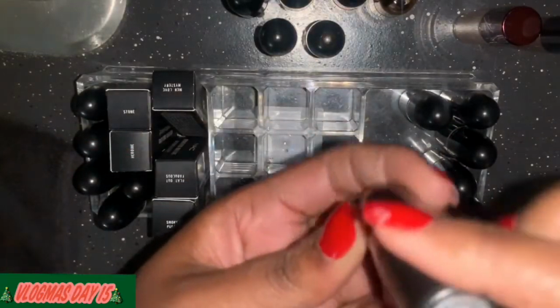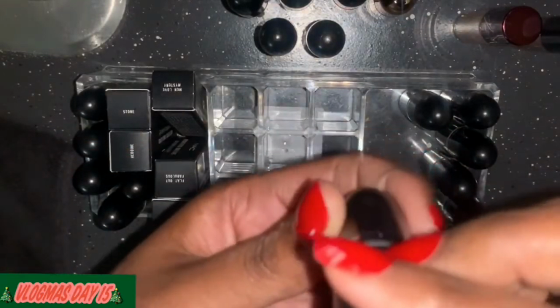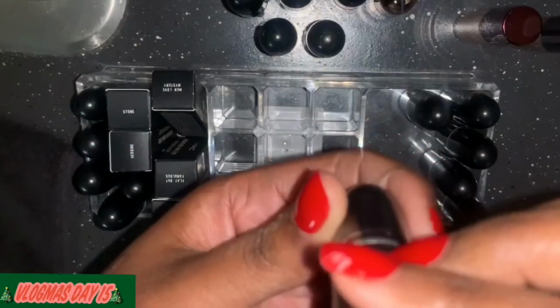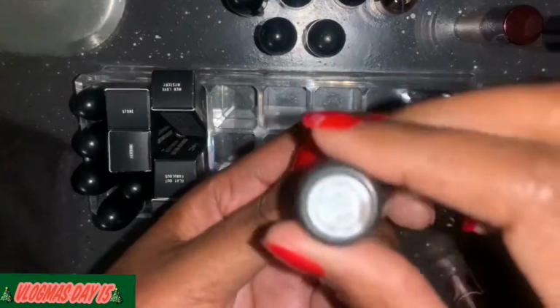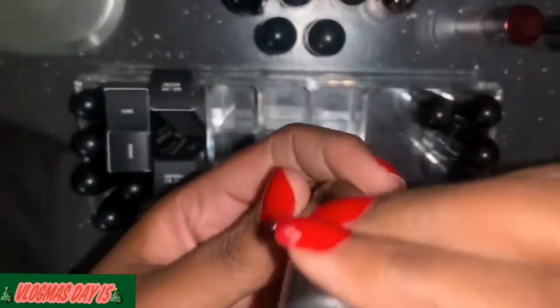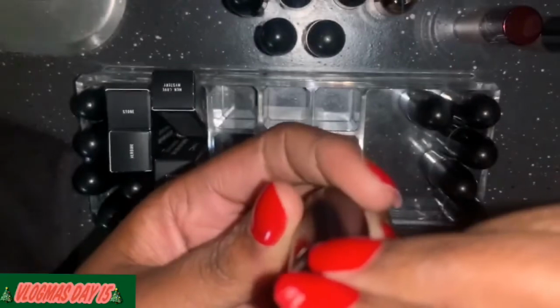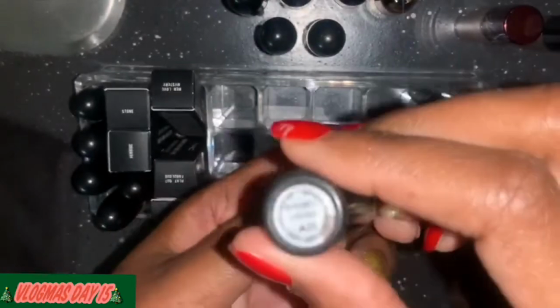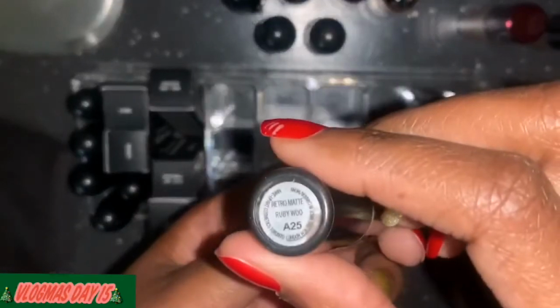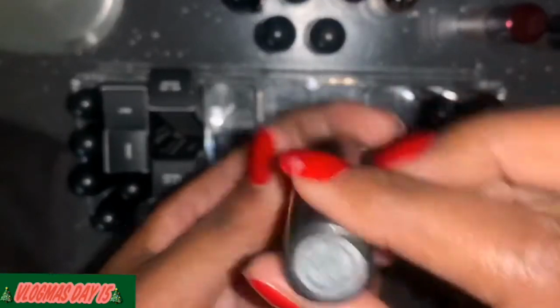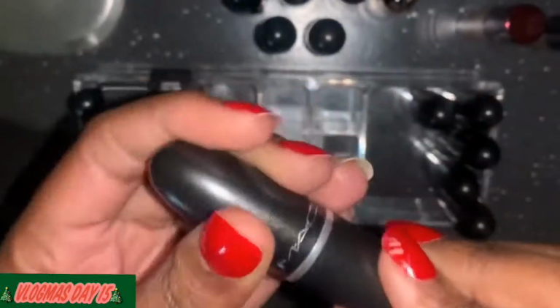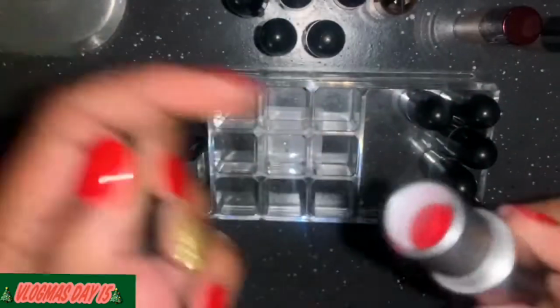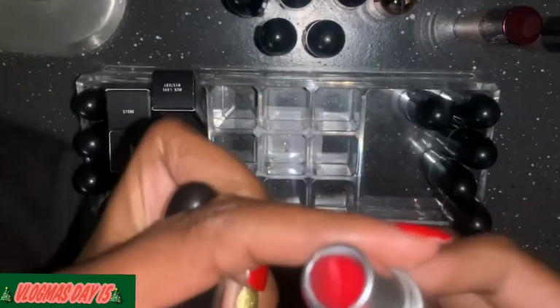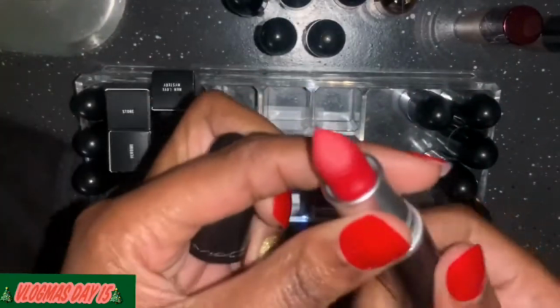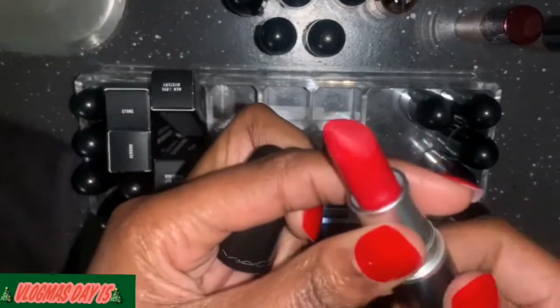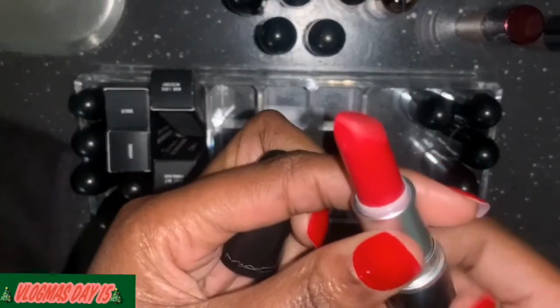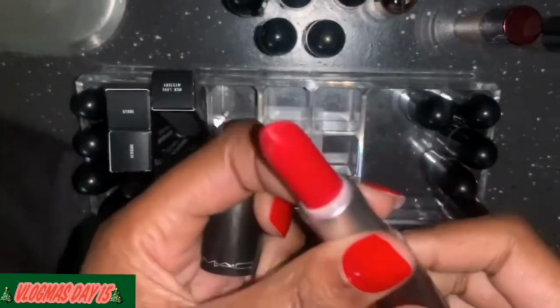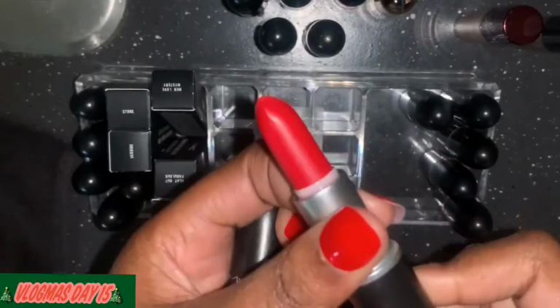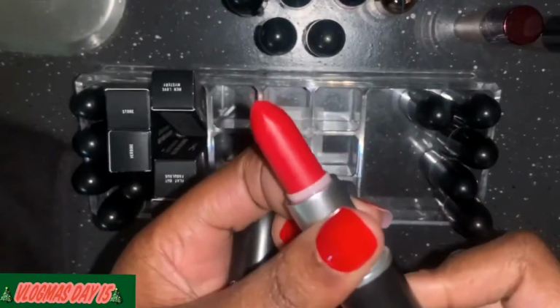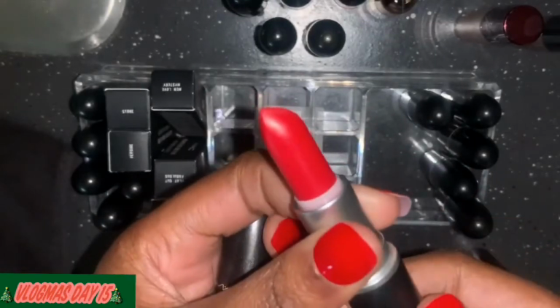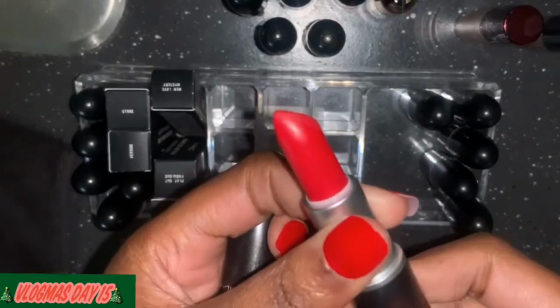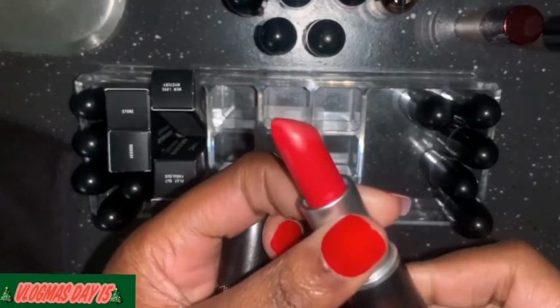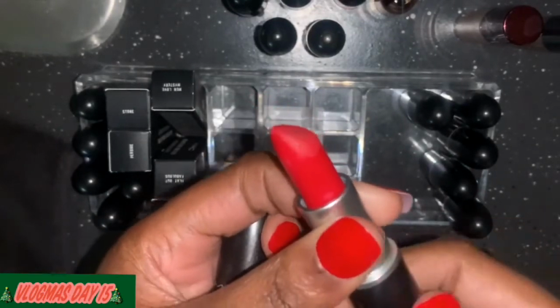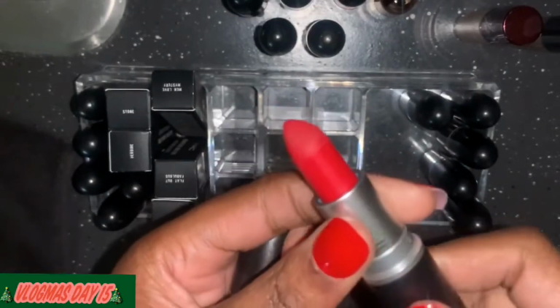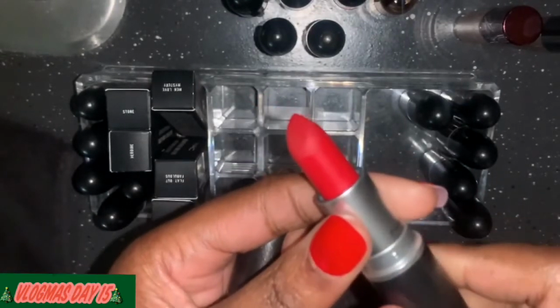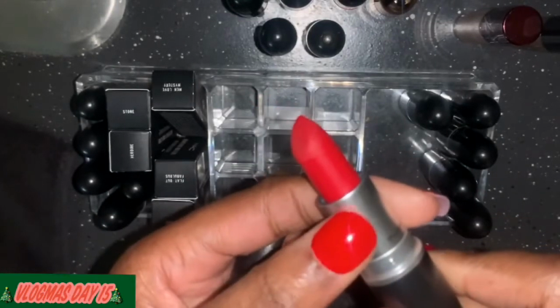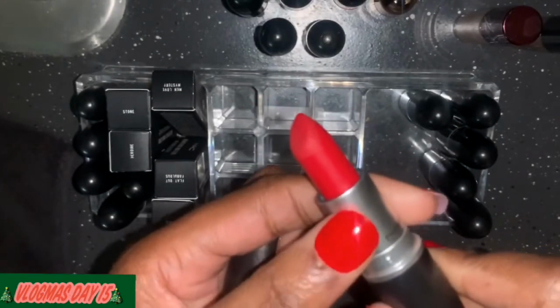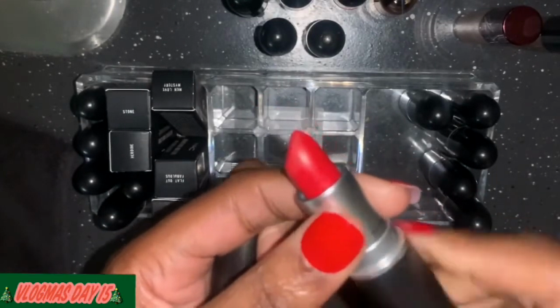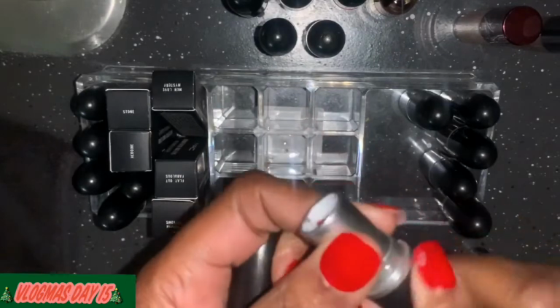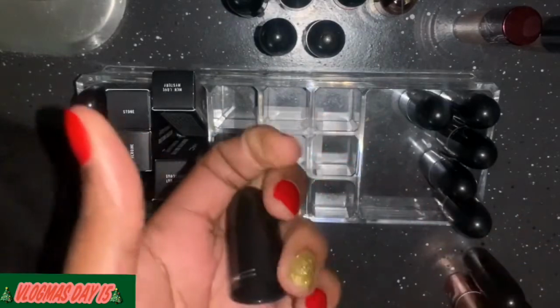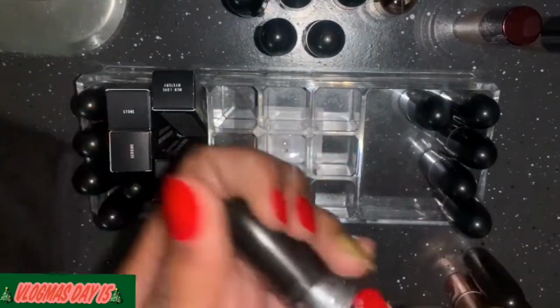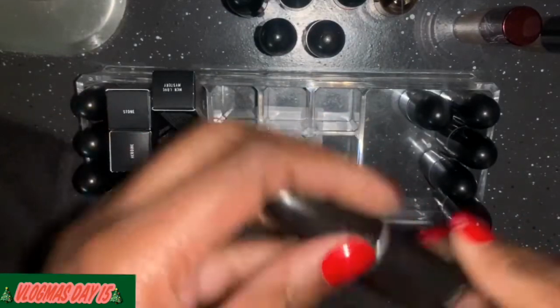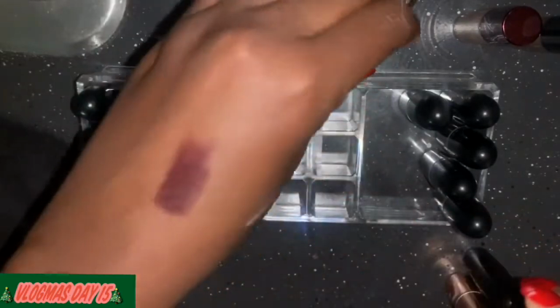What color is this? This is Ruby Woo — y'all know I'm keeping this one. I think this is my brand new one. Definitely keeping it — pretty, pretty, pretty red.